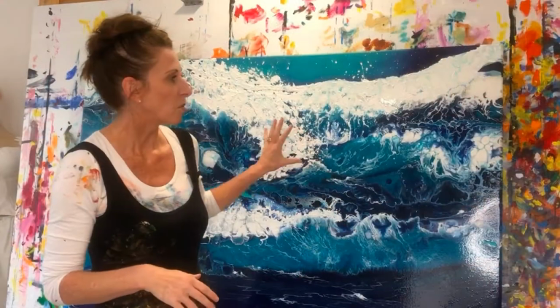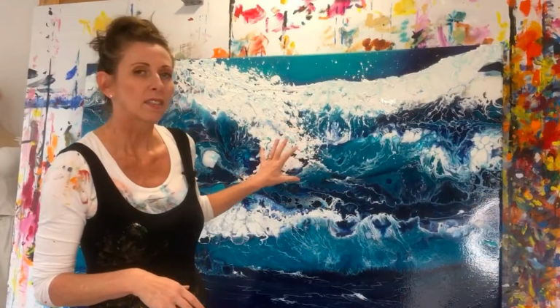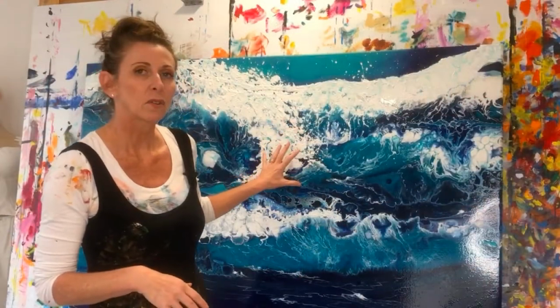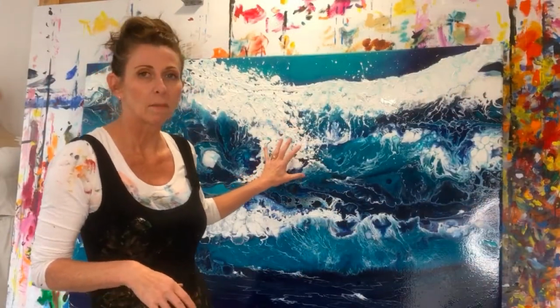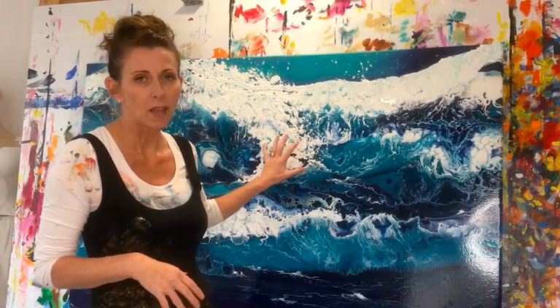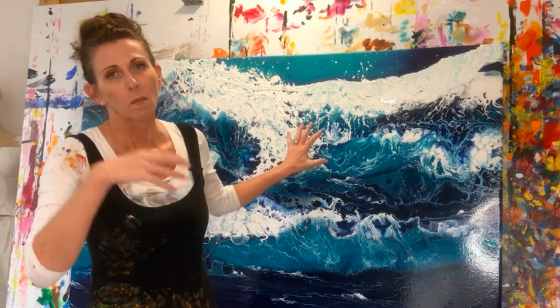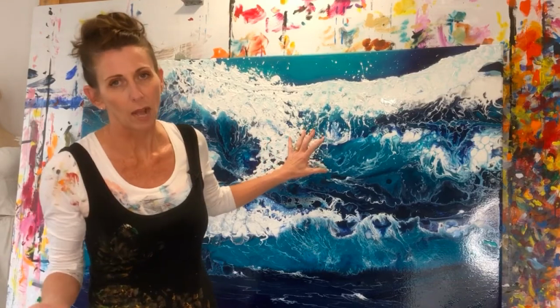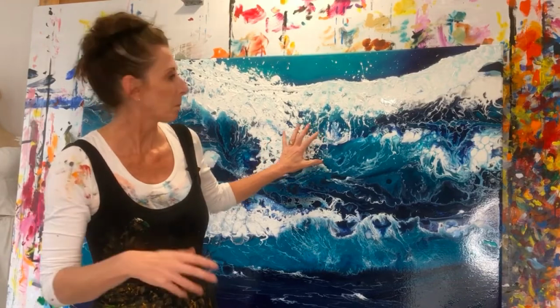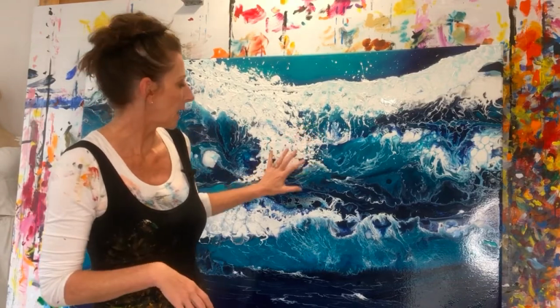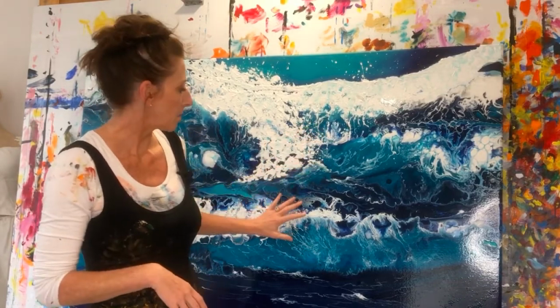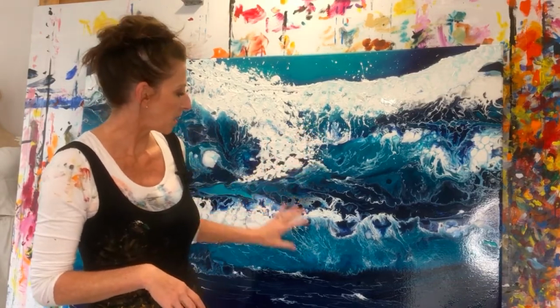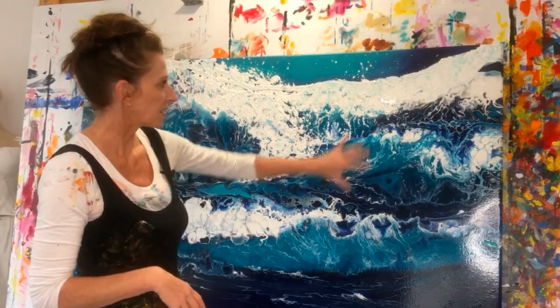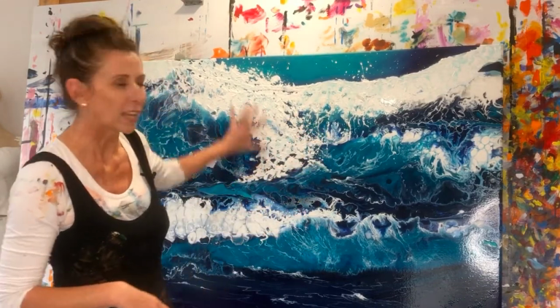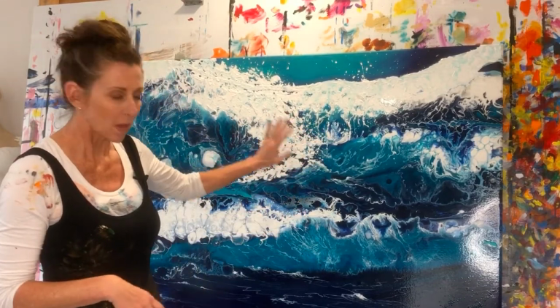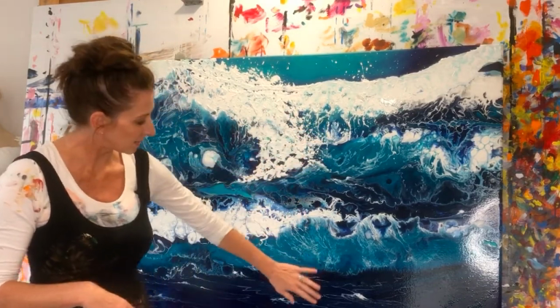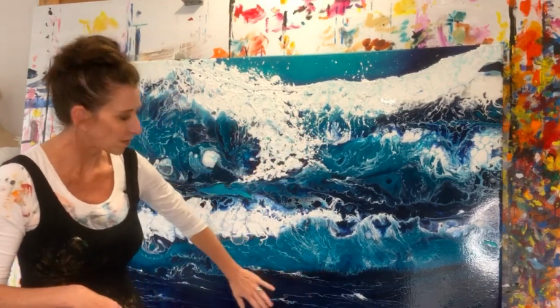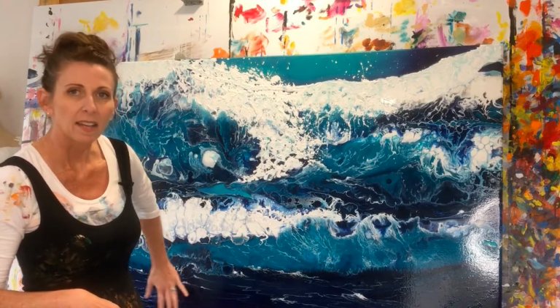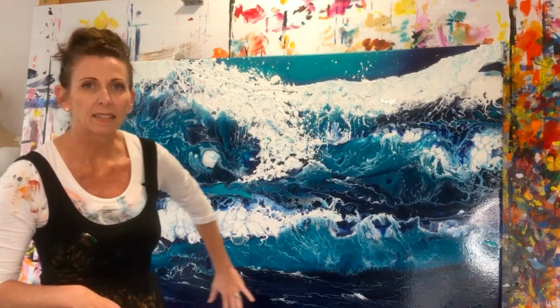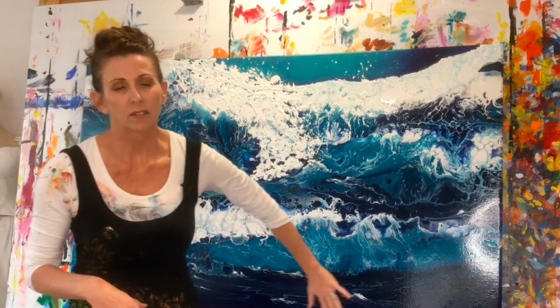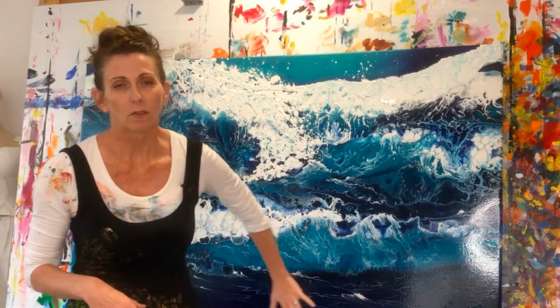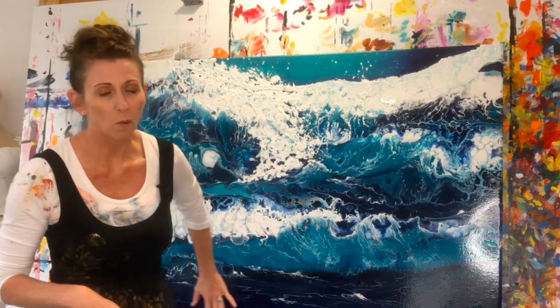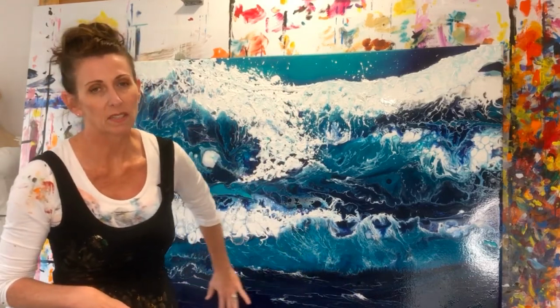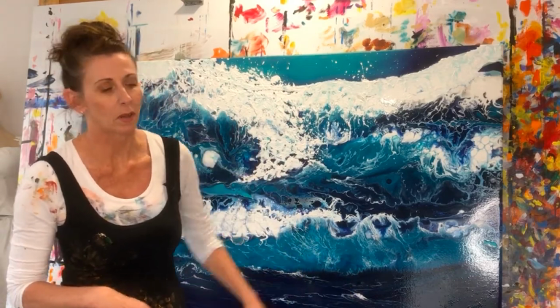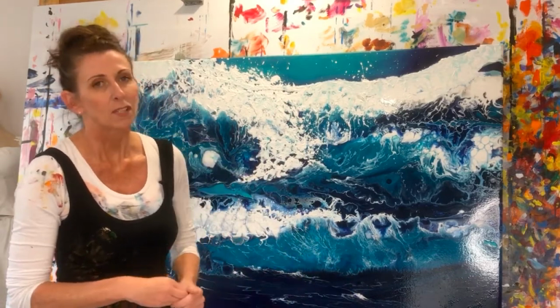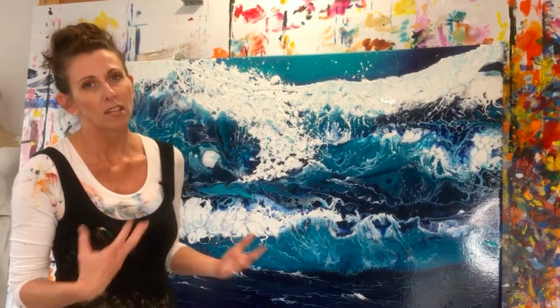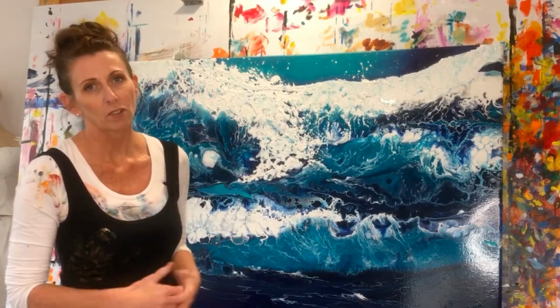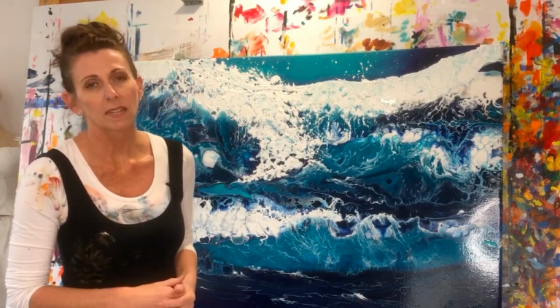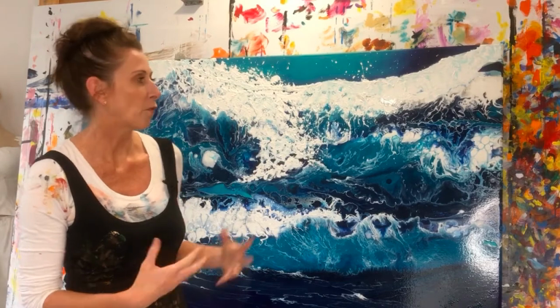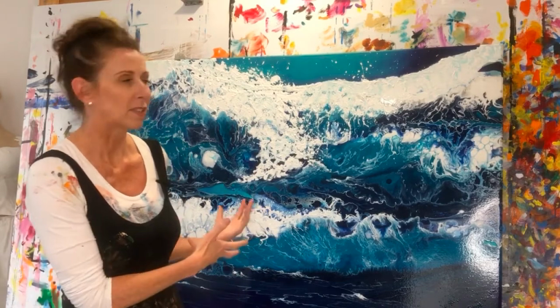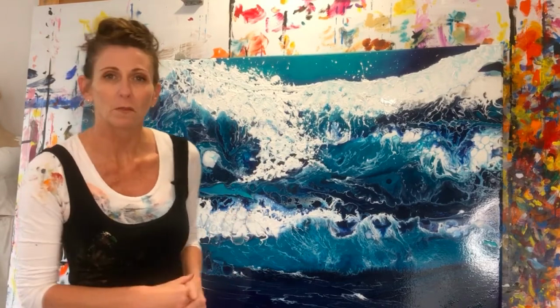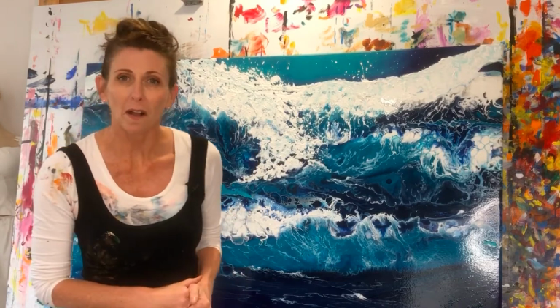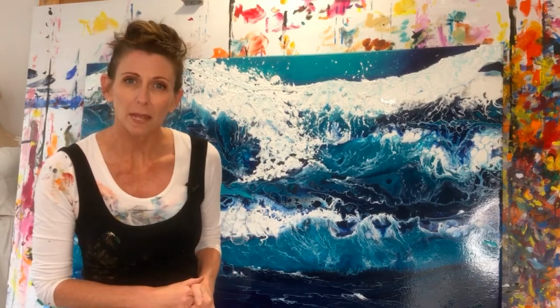So this is actually called 'Chaos Before Calm.' At the end of it you can see it's fully chaotic up here and it's just got this stillness, or more stillness, at the bottom. That's what the ocean represents, and that was the inspiration behind this piece.